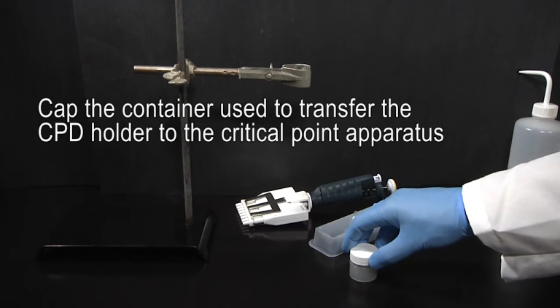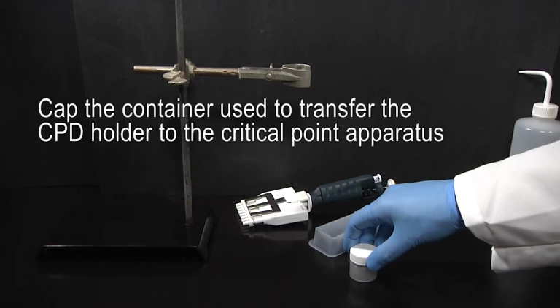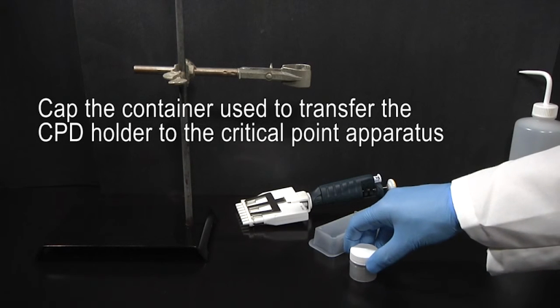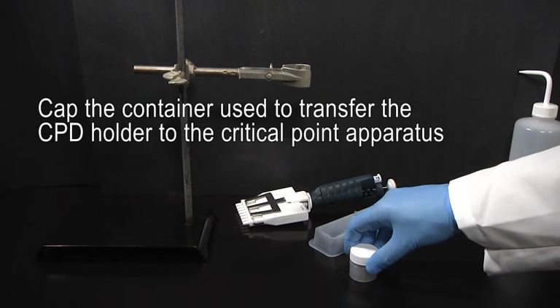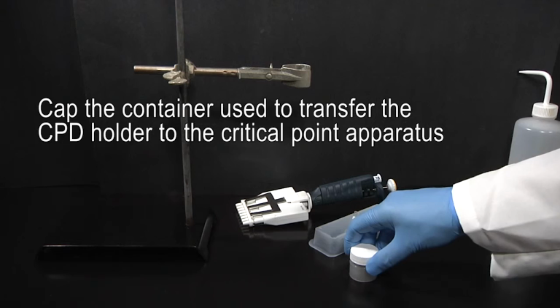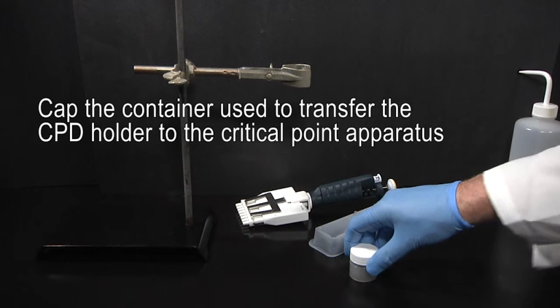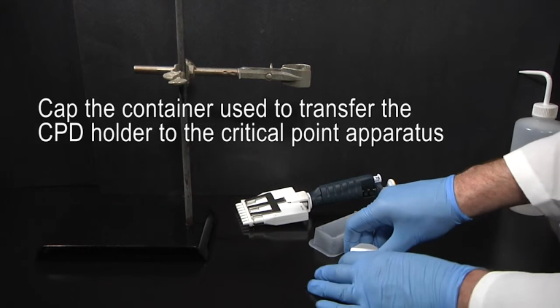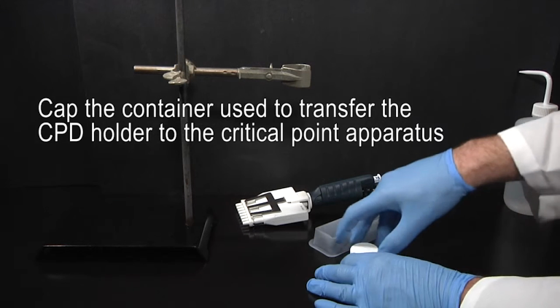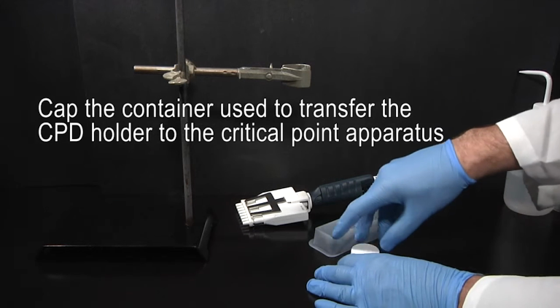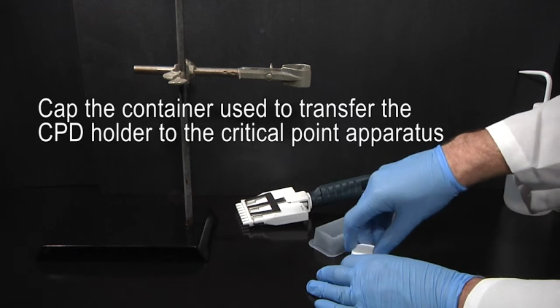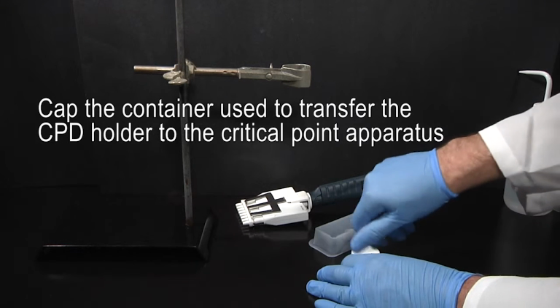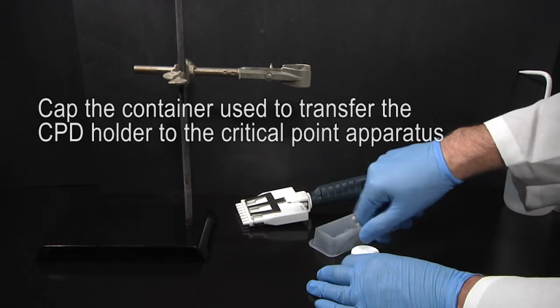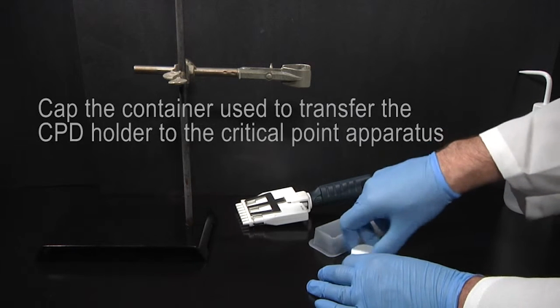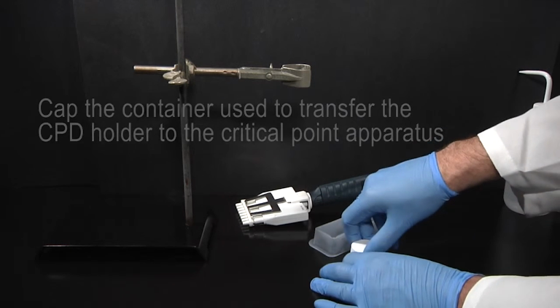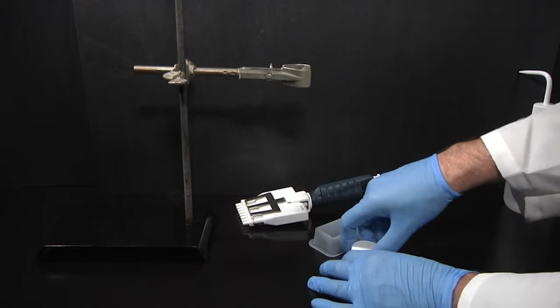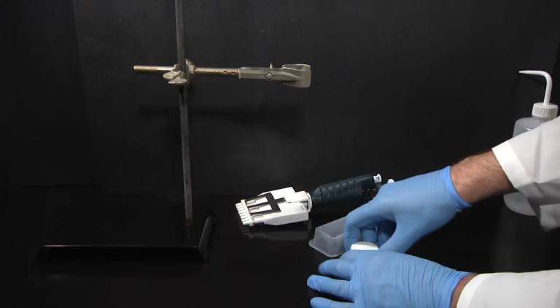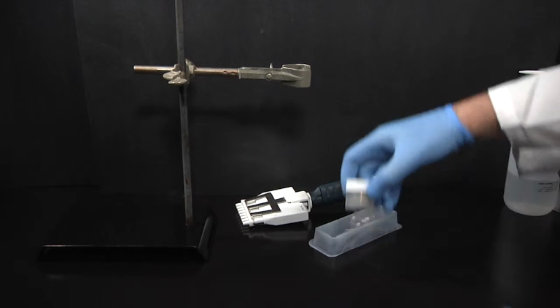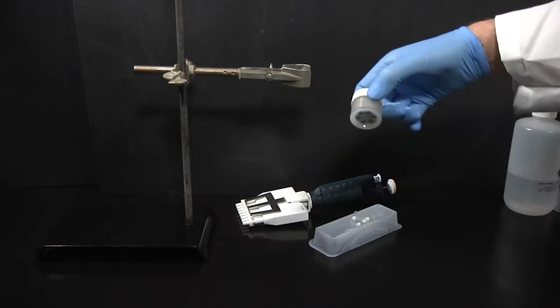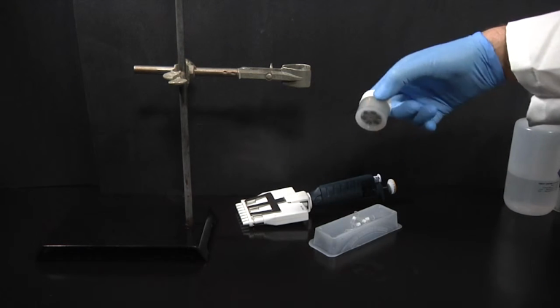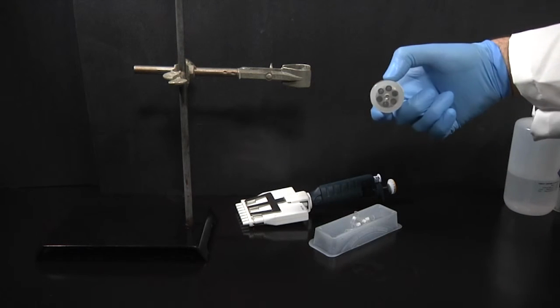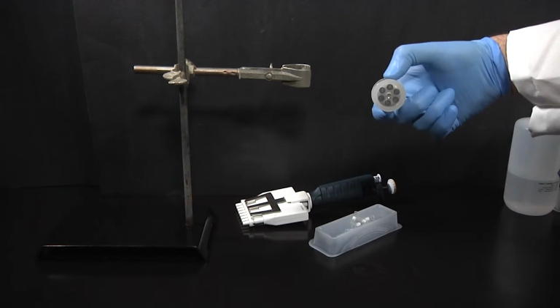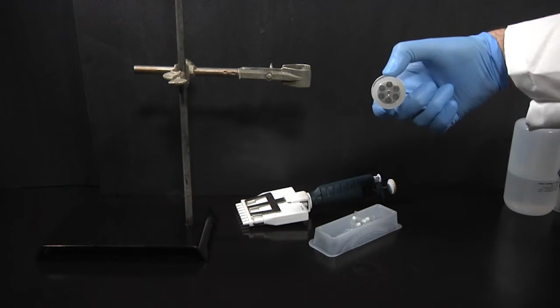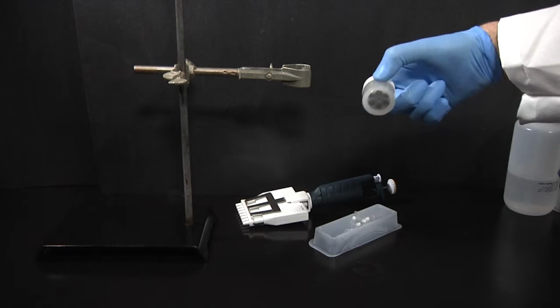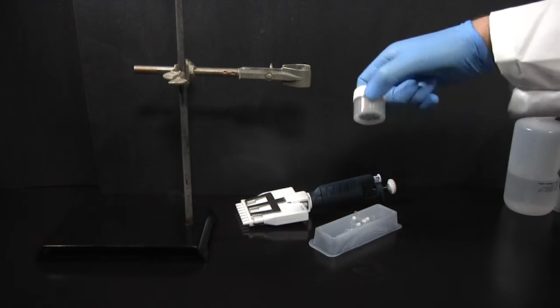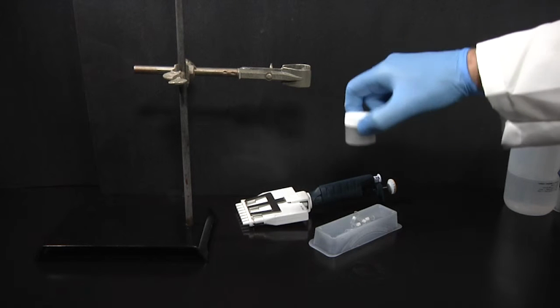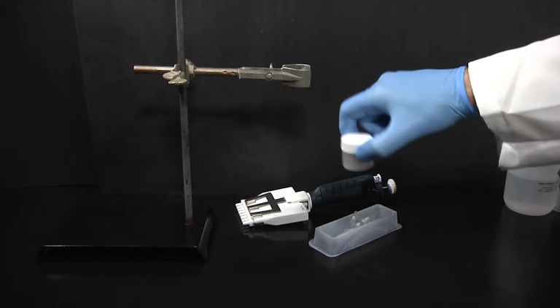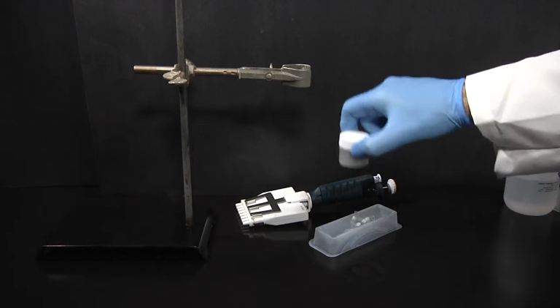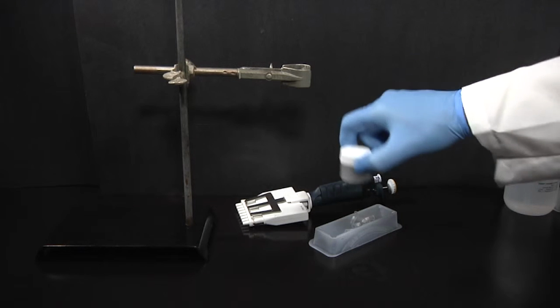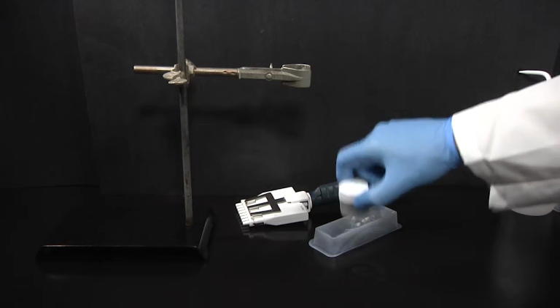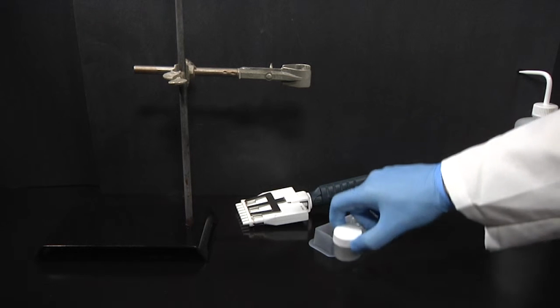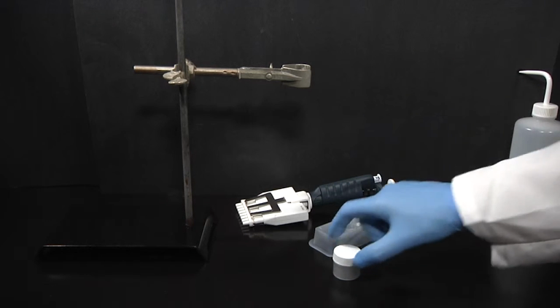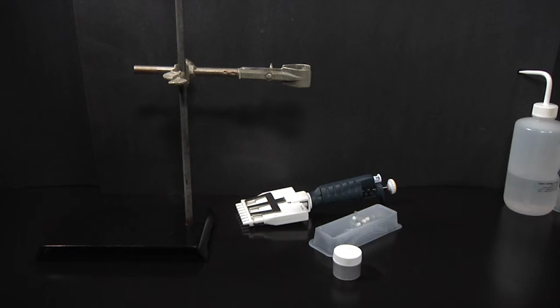The container for the CPD holder is covered to enable safe transfer to the critical point apparatus without spilling. Shake to remove any bubbles from around the samples.